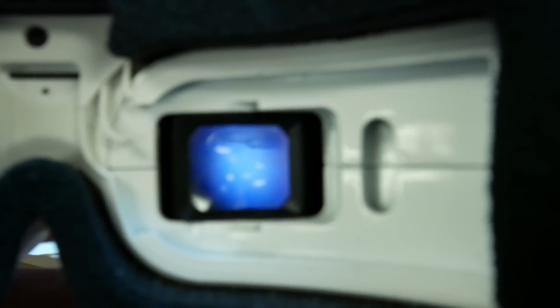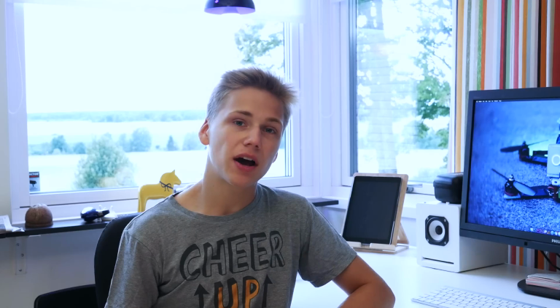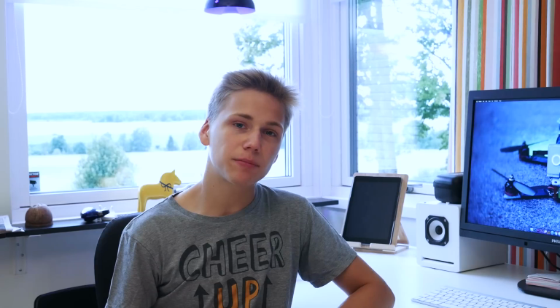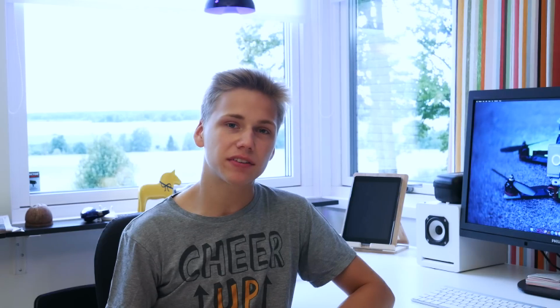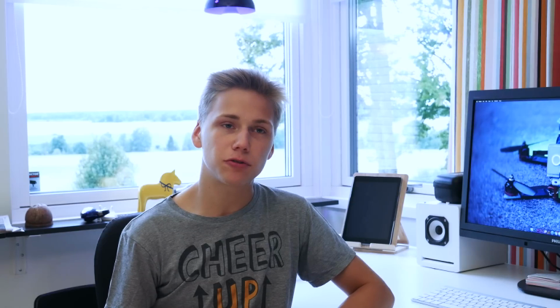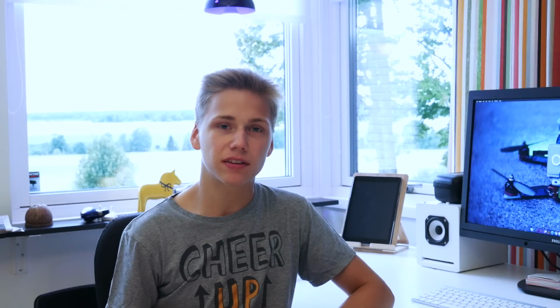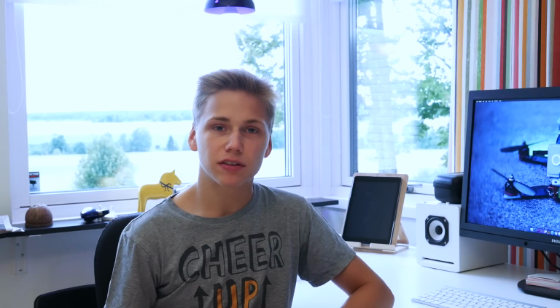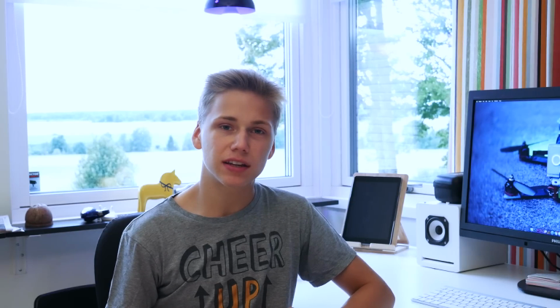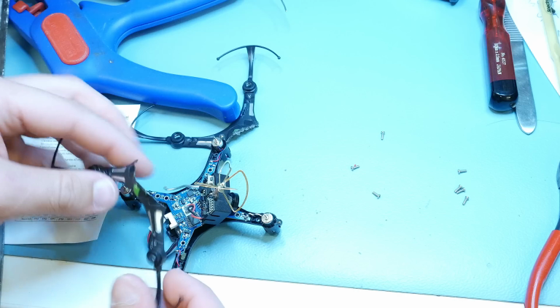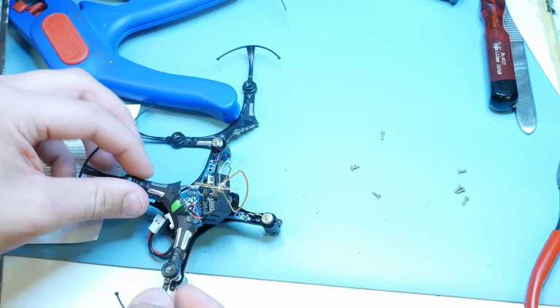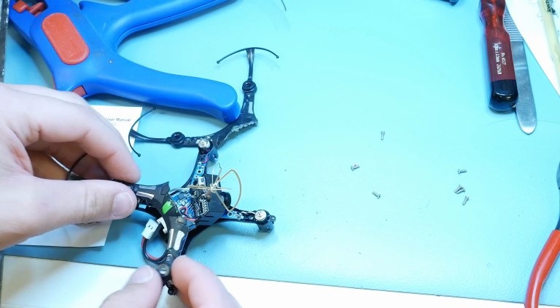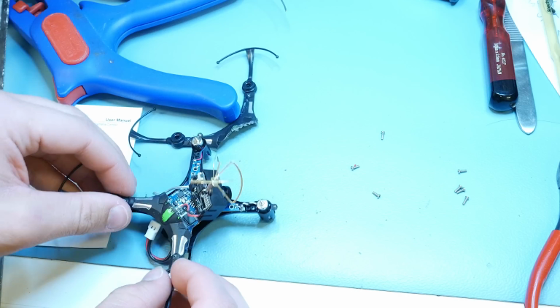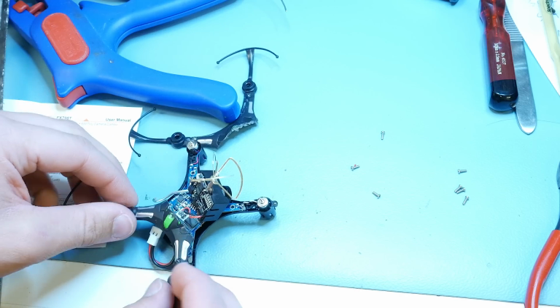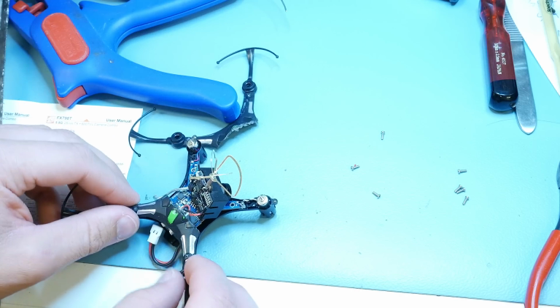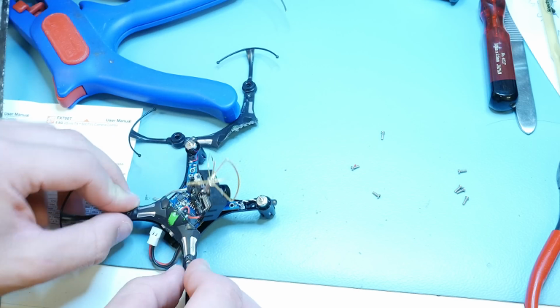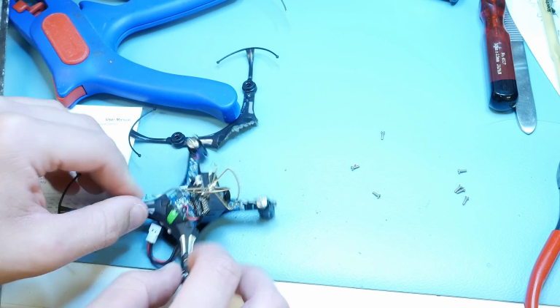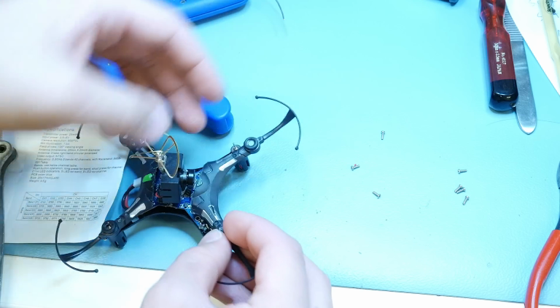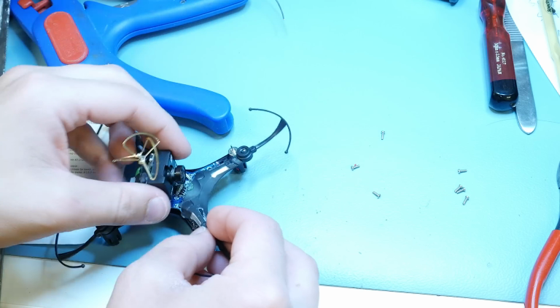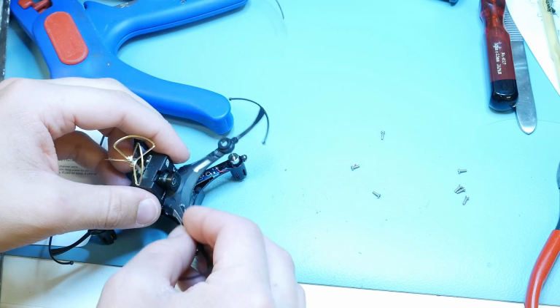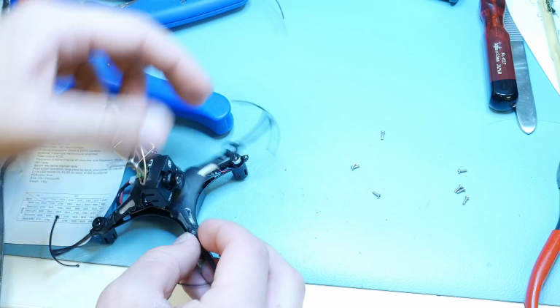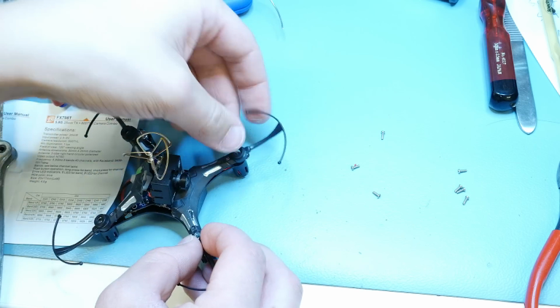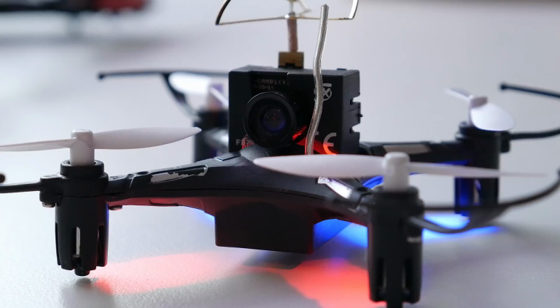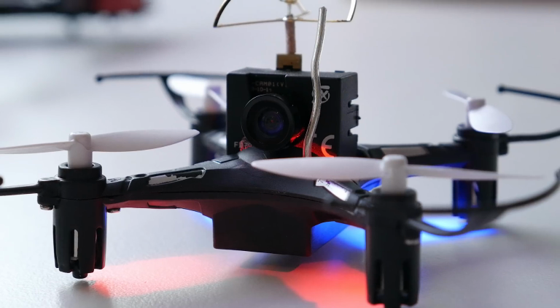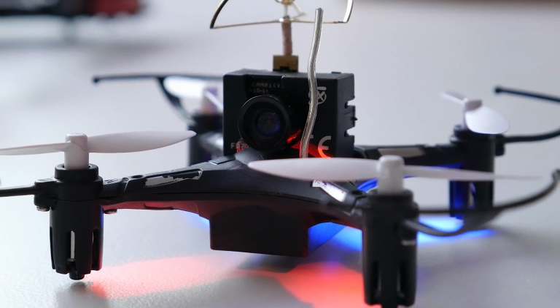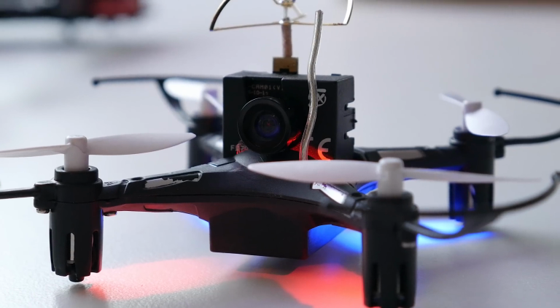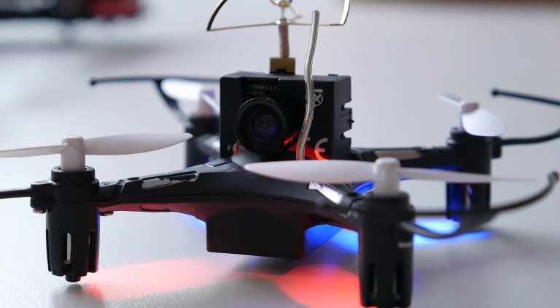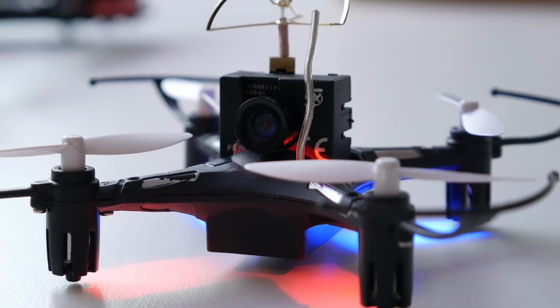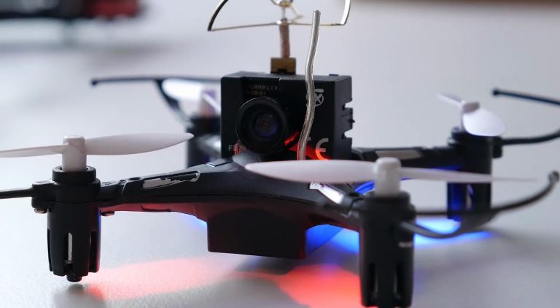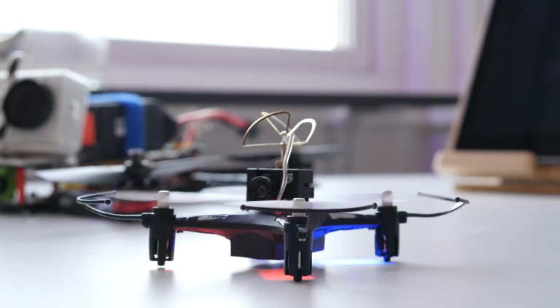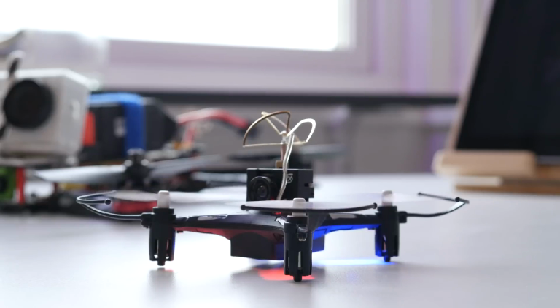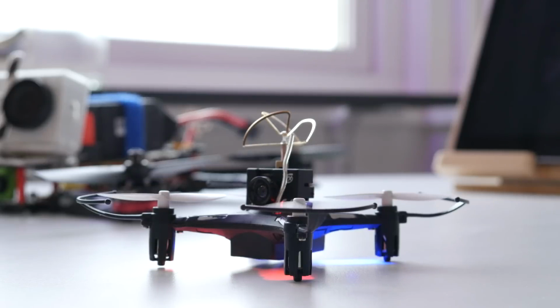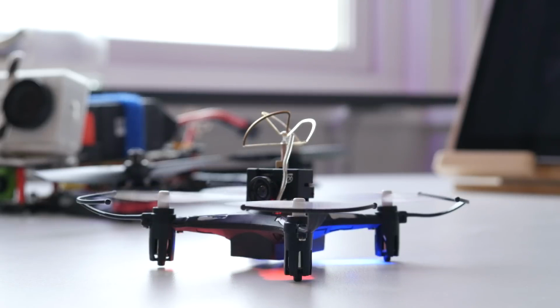I cut my chassis in two pieces to make it easier to fit. Then glue the camera in place and you are good to go — you have yourself a micro FPV quad.